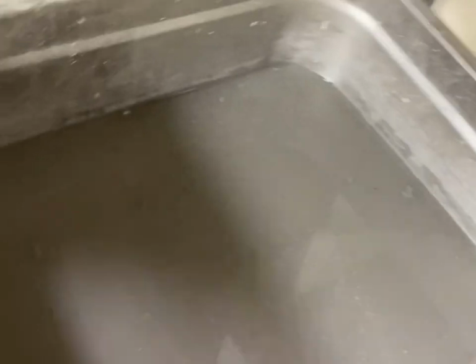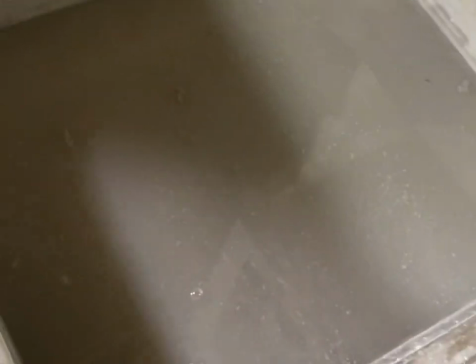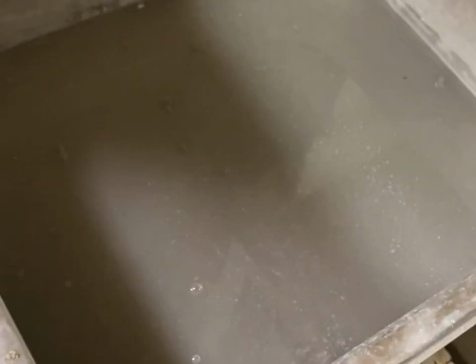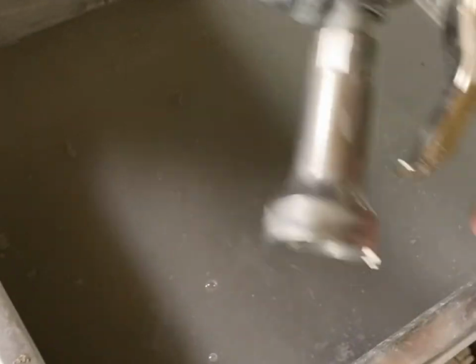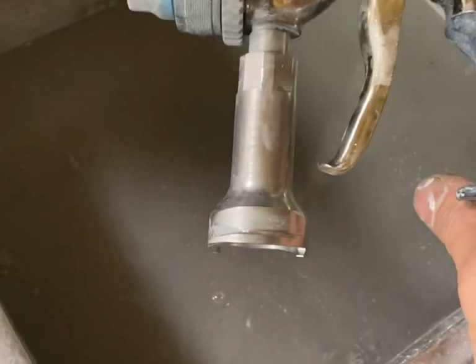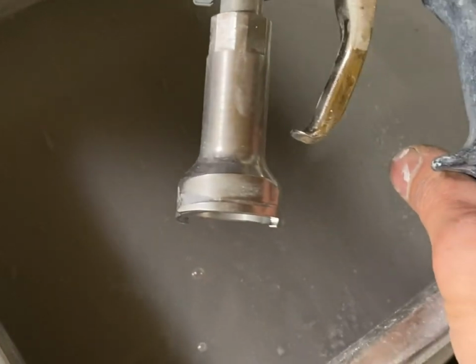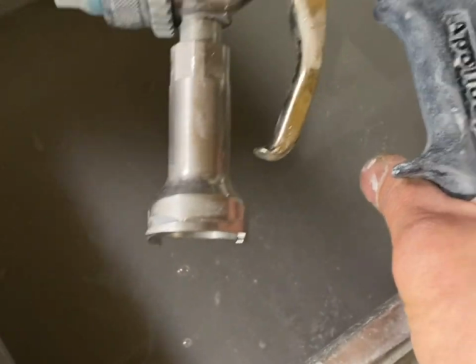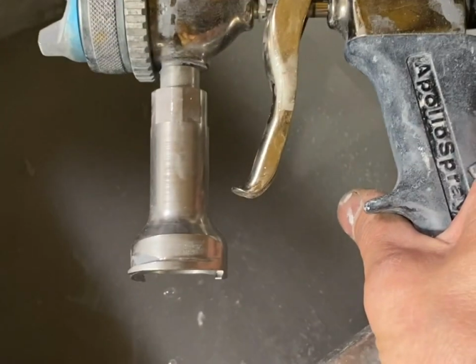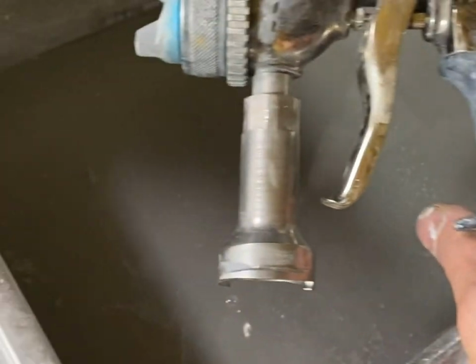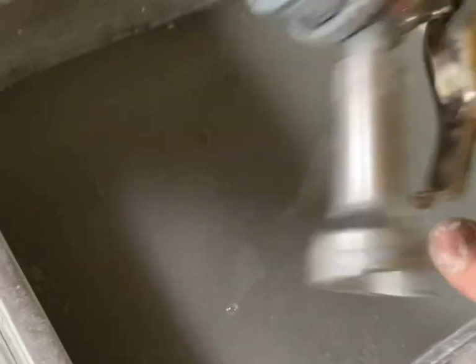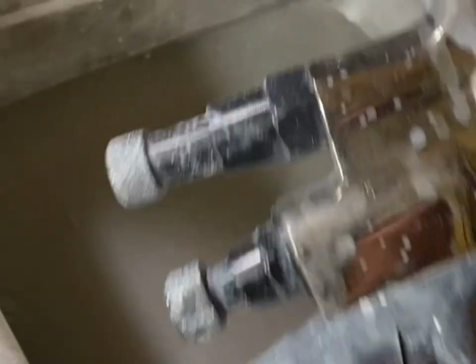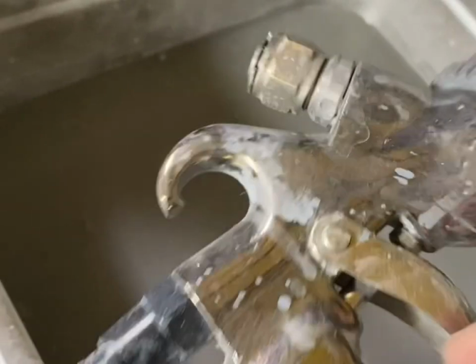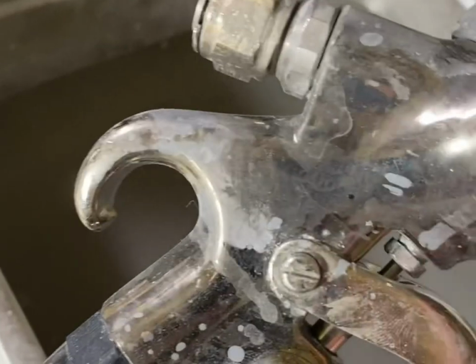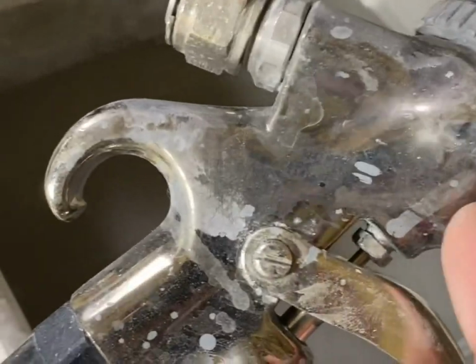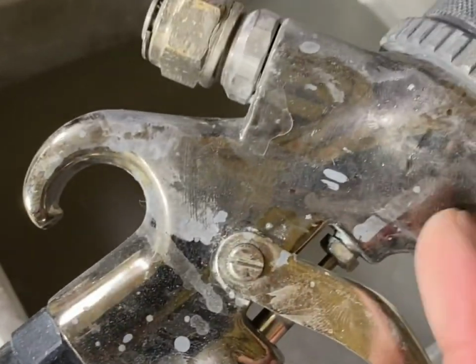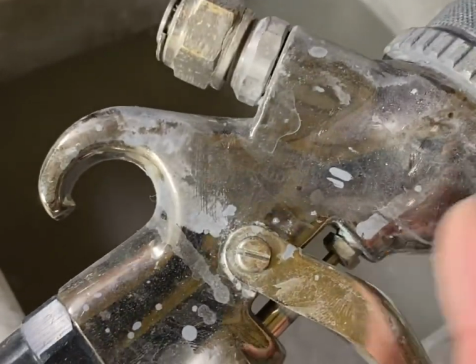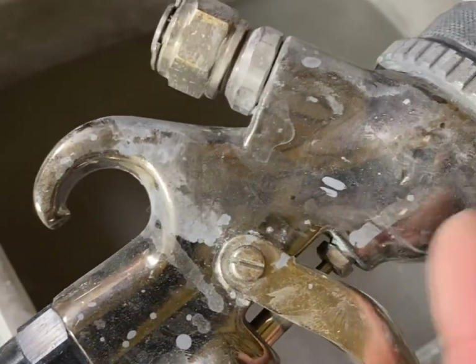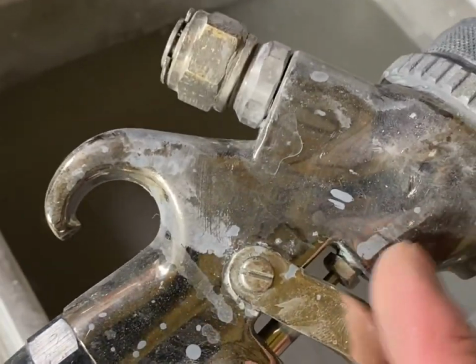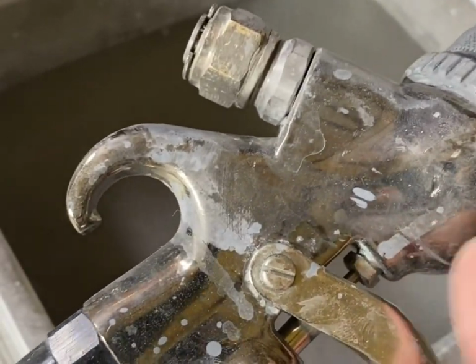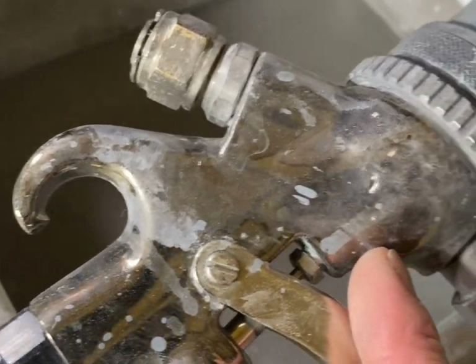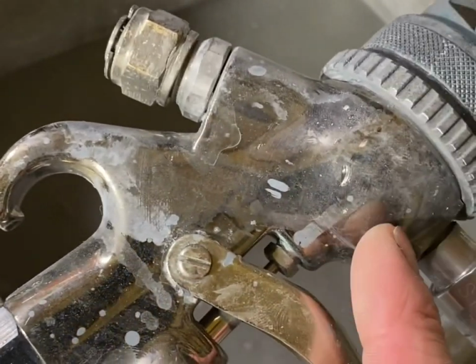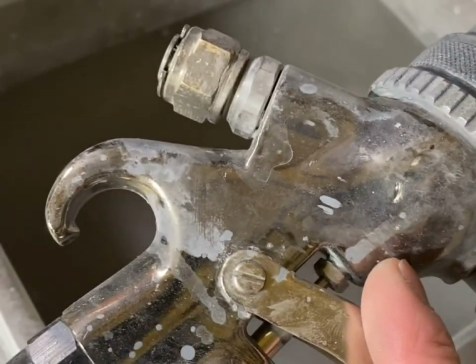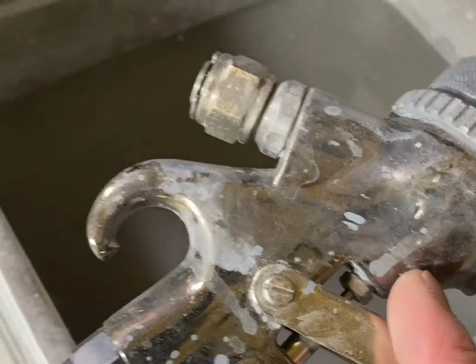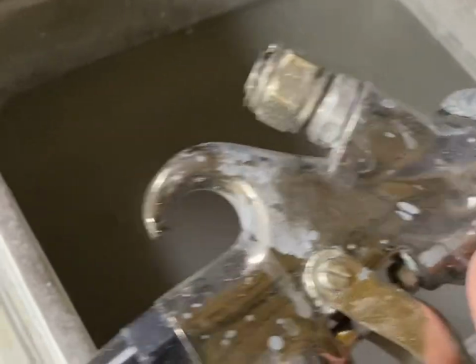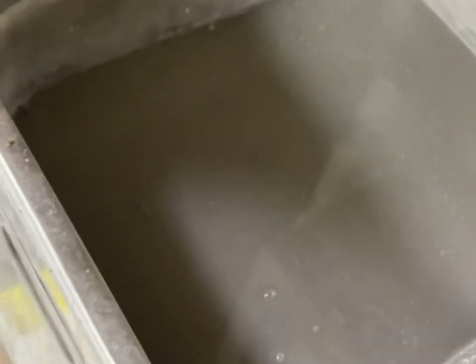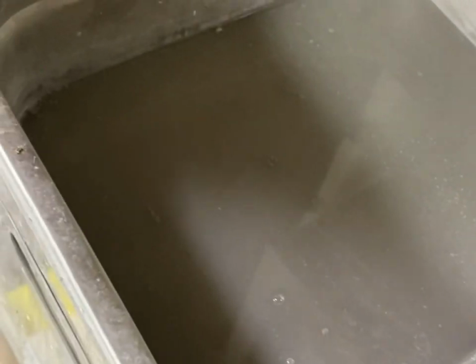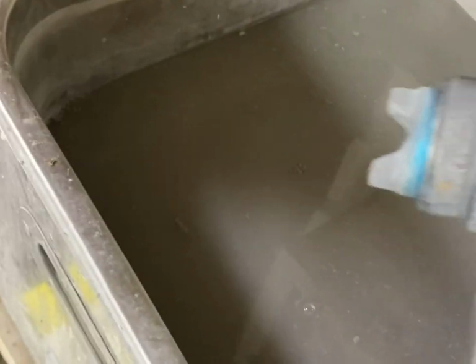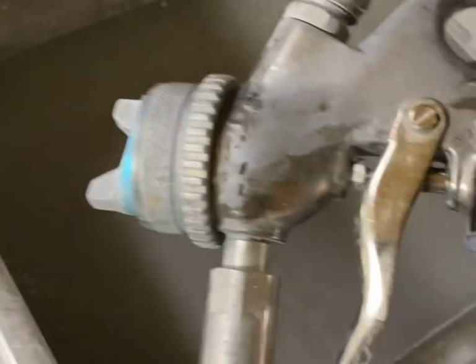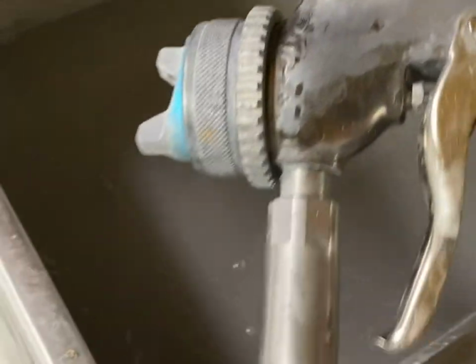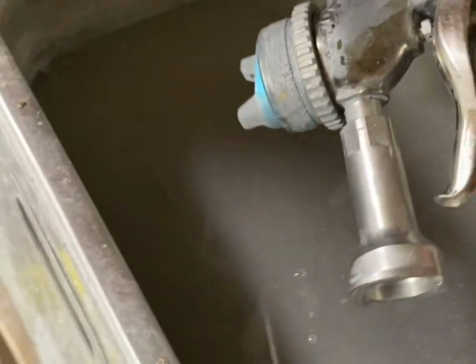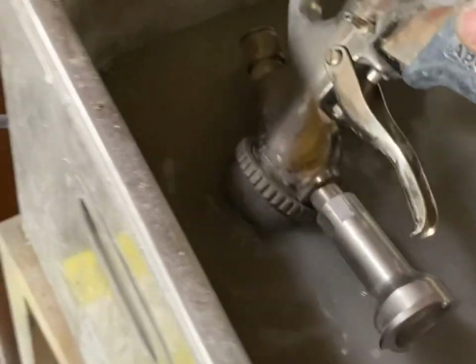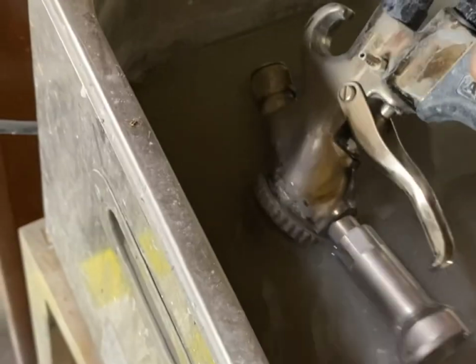The thing with the Envirolac cleaner is if you don't dilute it, or you leave your gun in too long, you'll actually take the shine off your gun — it'll eat into it that much. So I don't leave it in for more than 30 minutes.